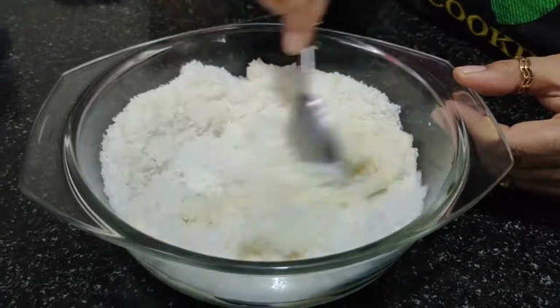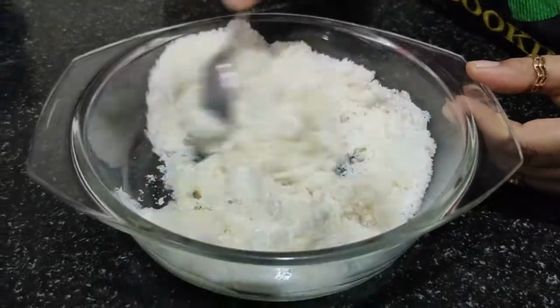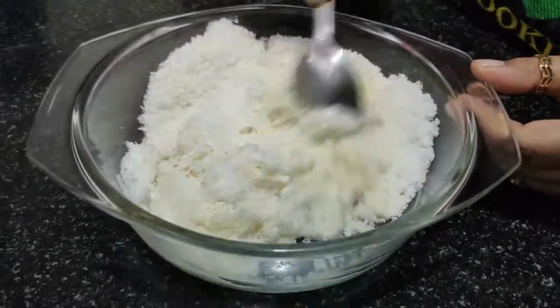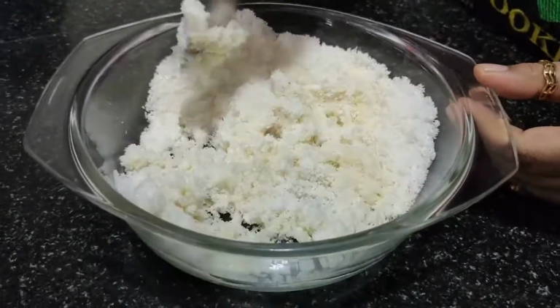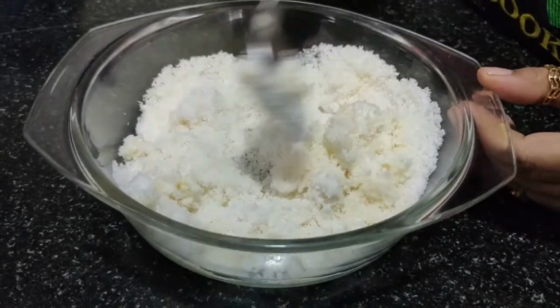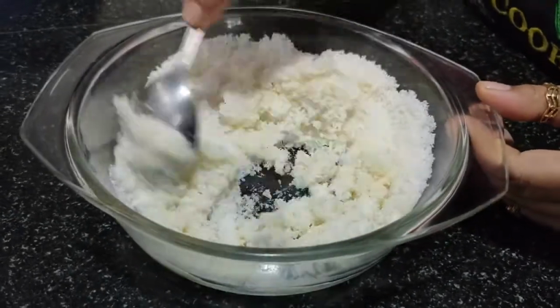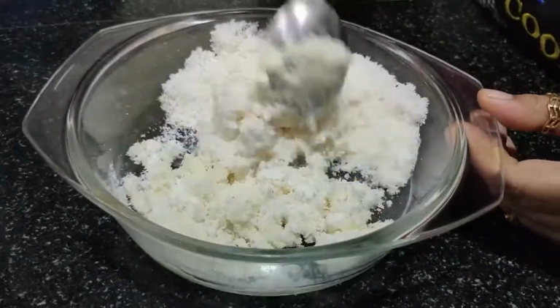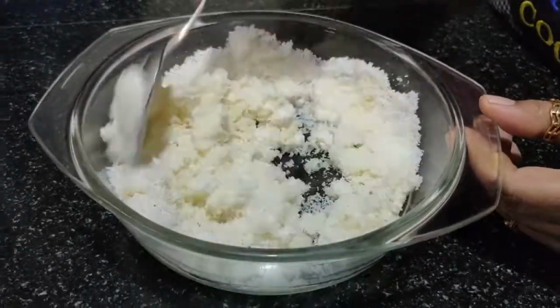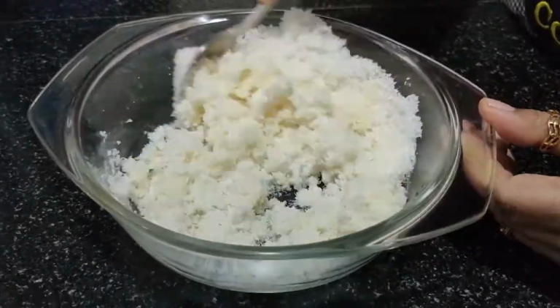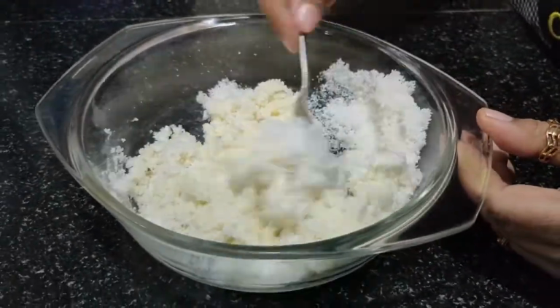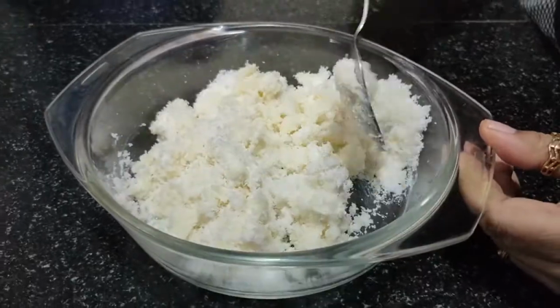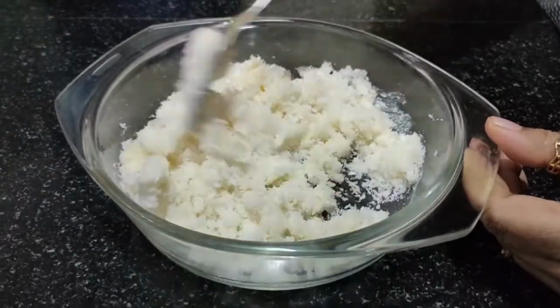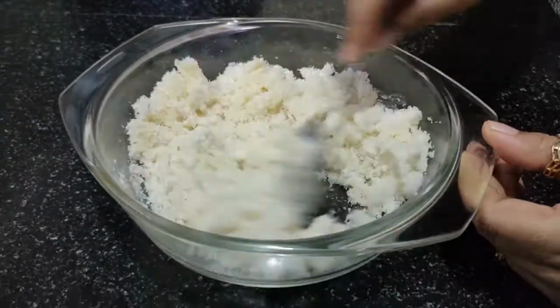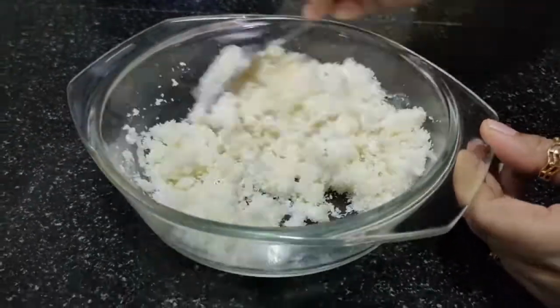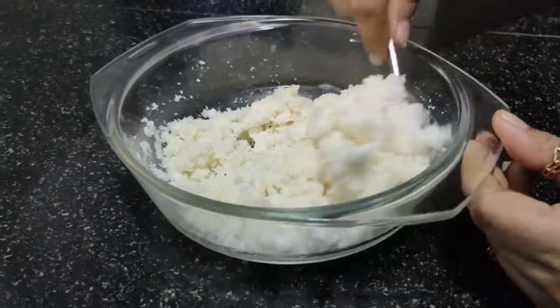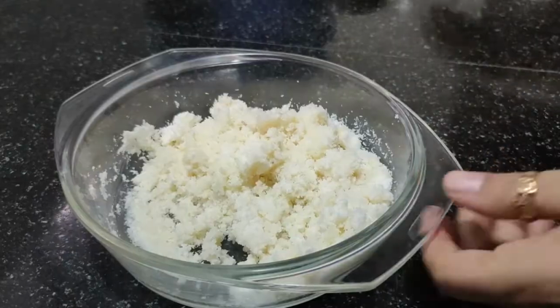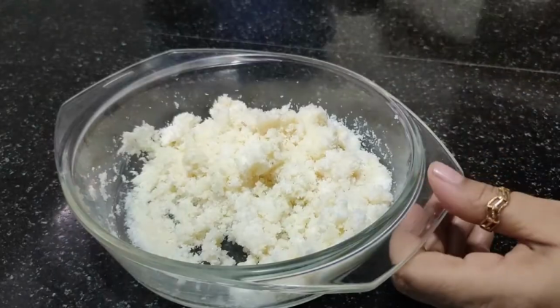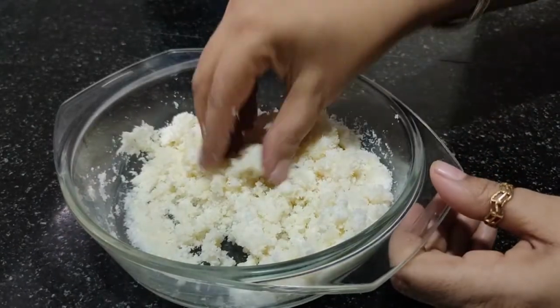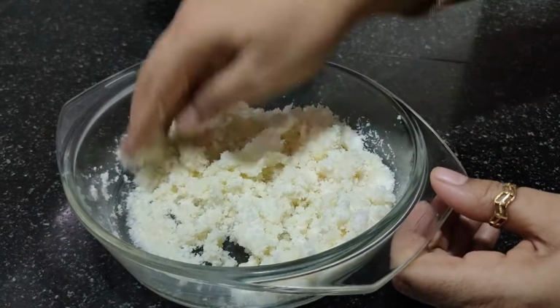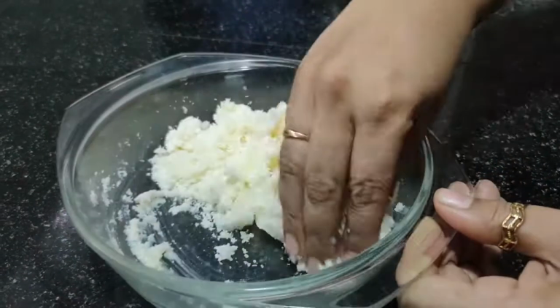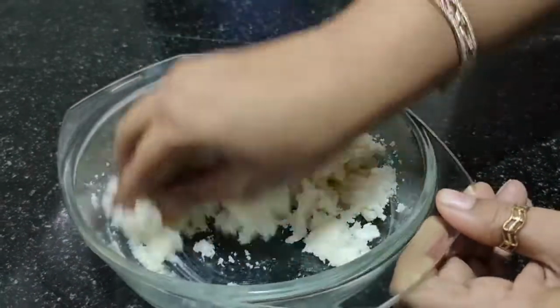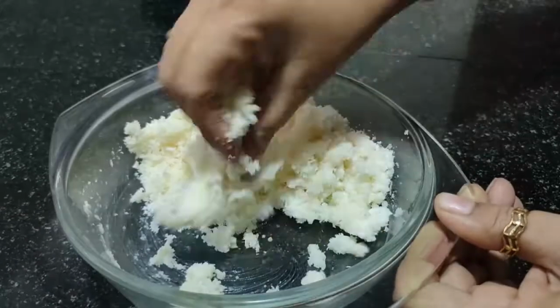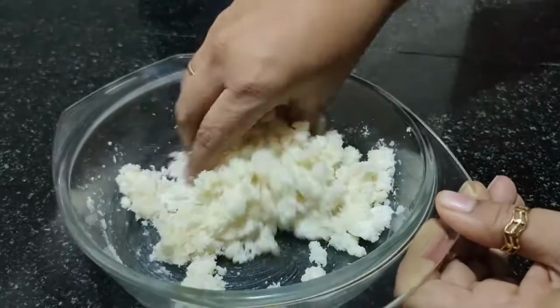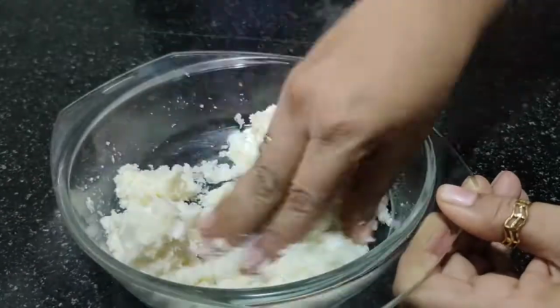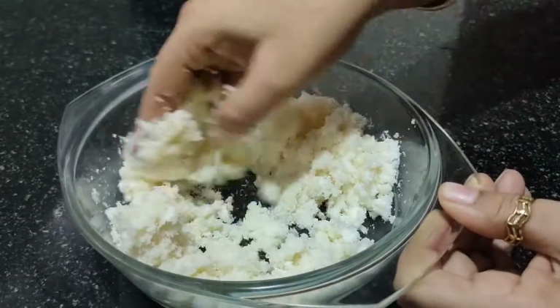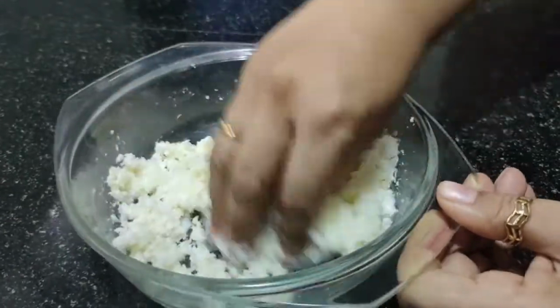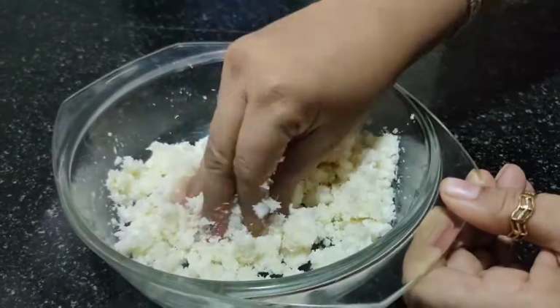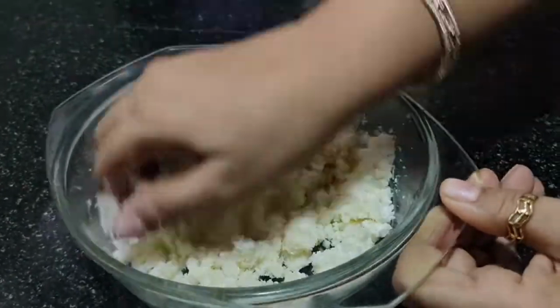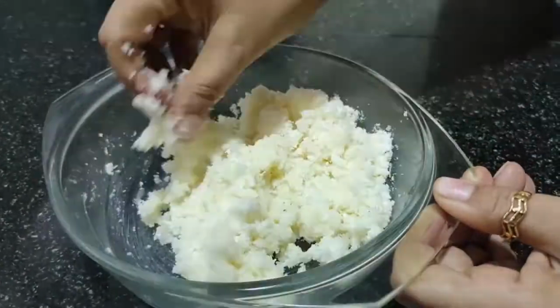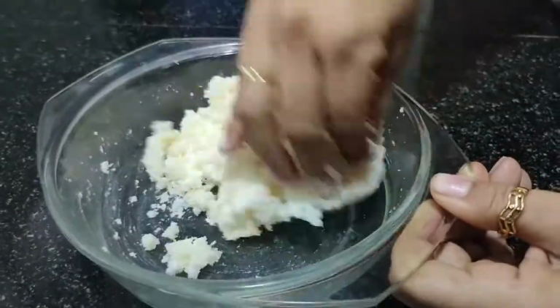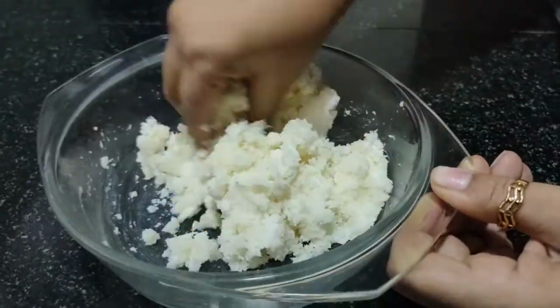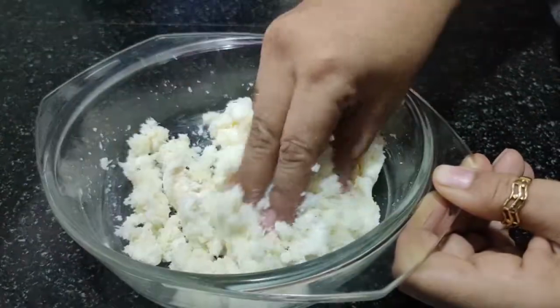We add condensed milk. If we check the binding, we will not have to adjust further. Now the binding is enough.